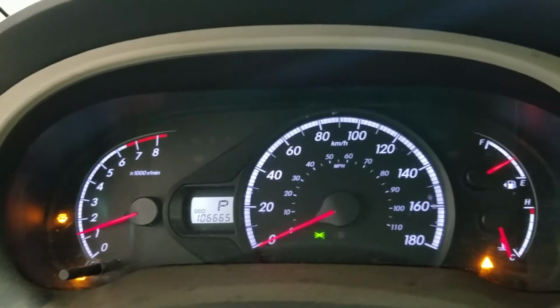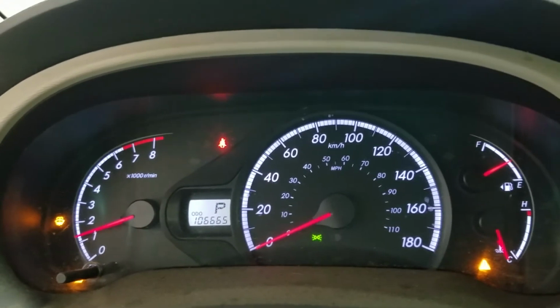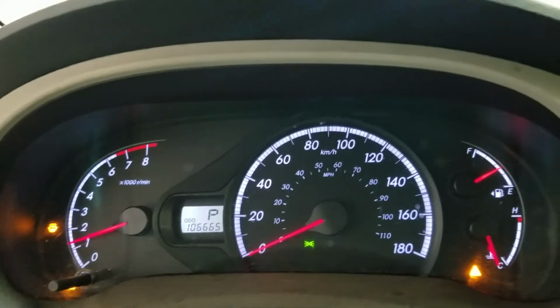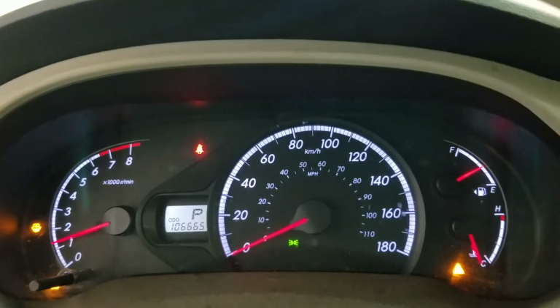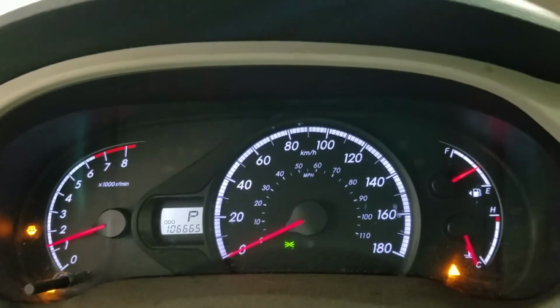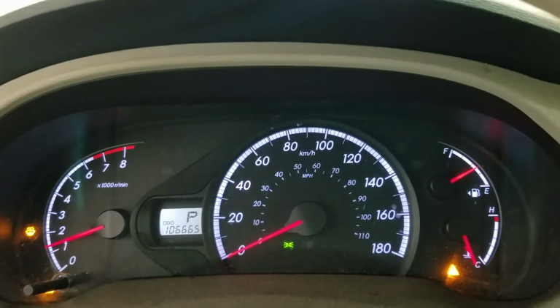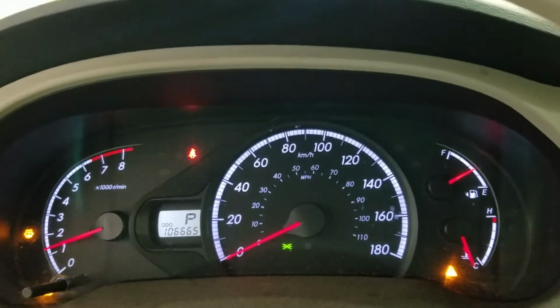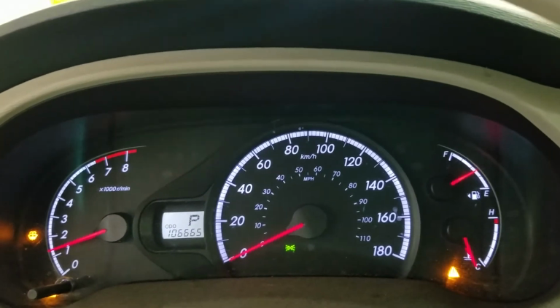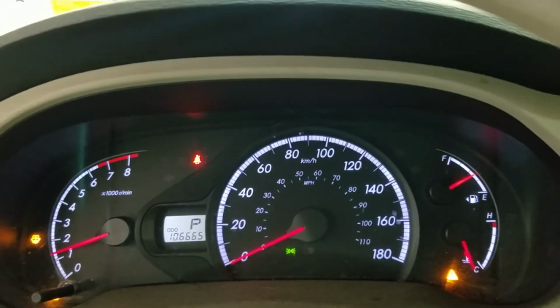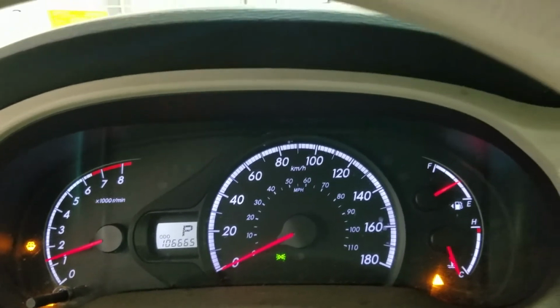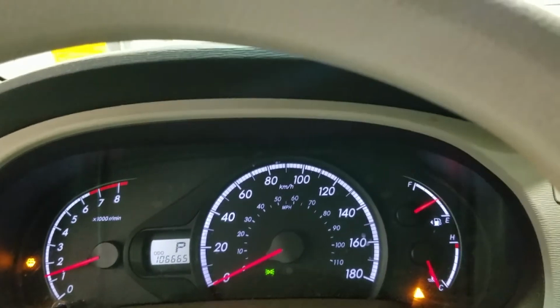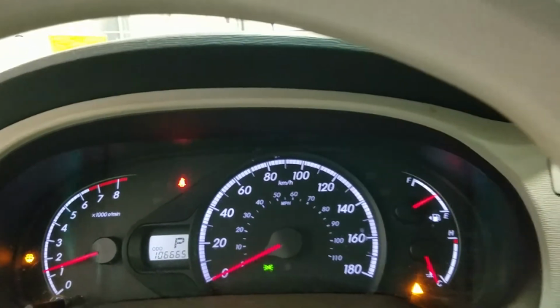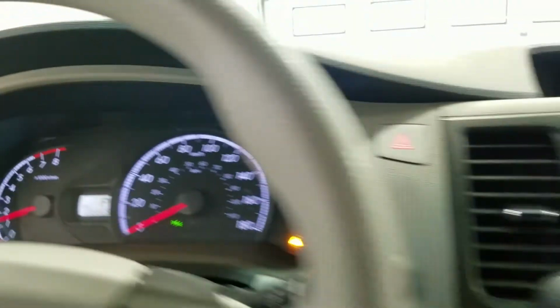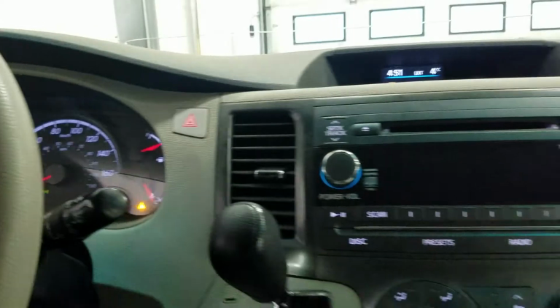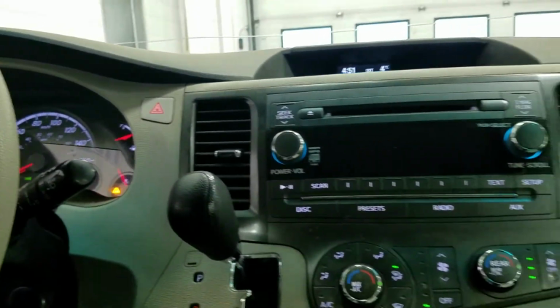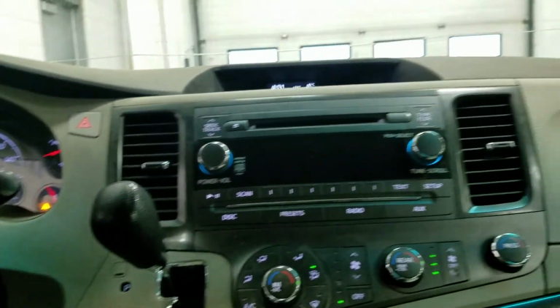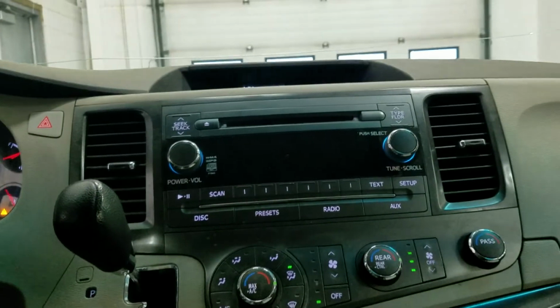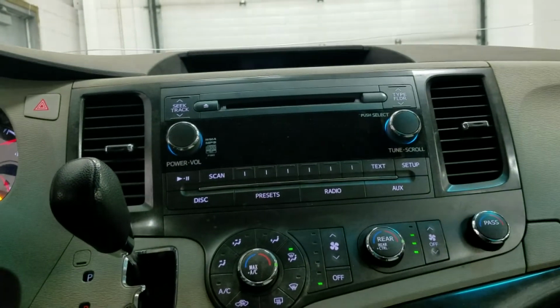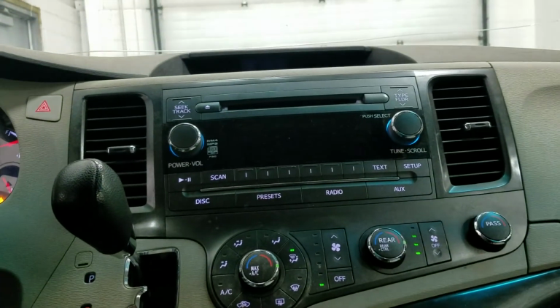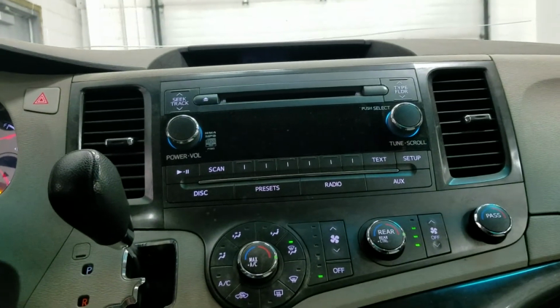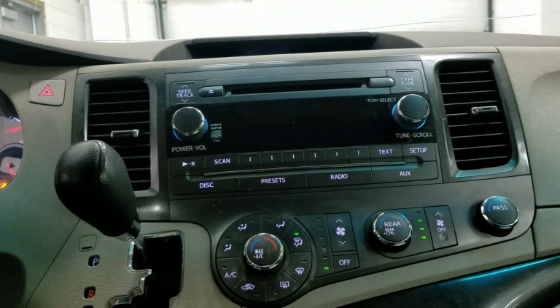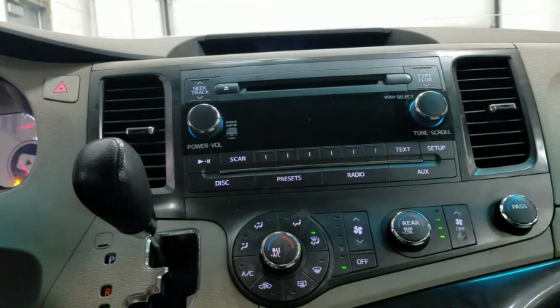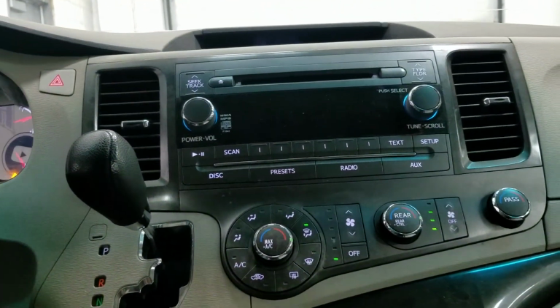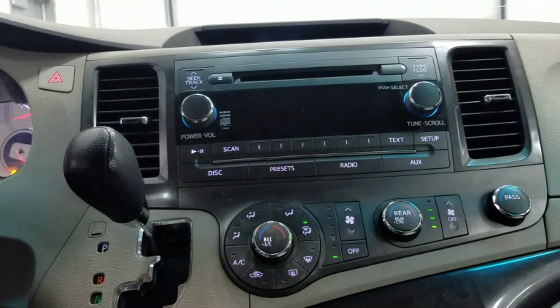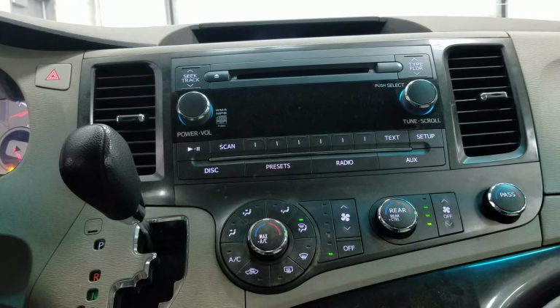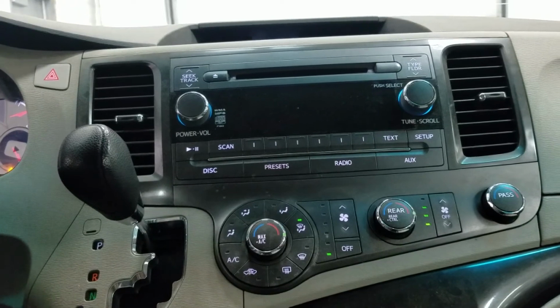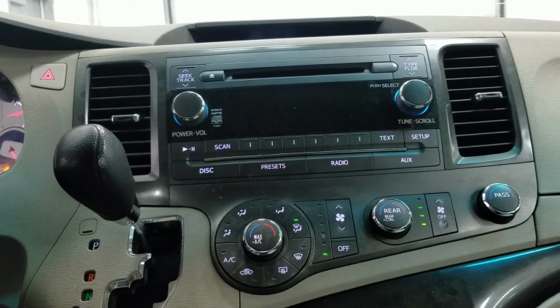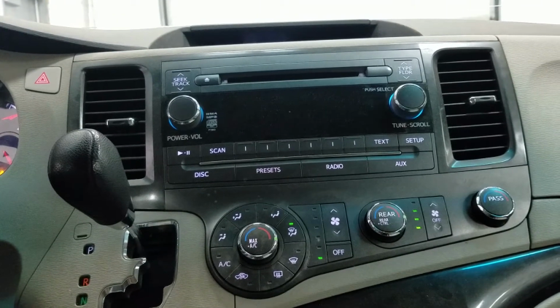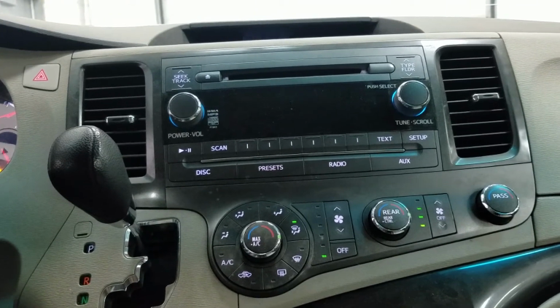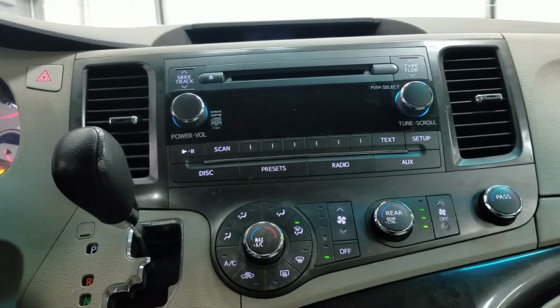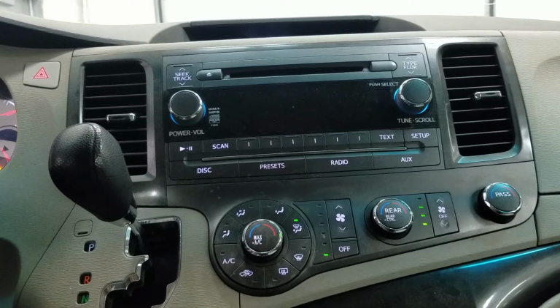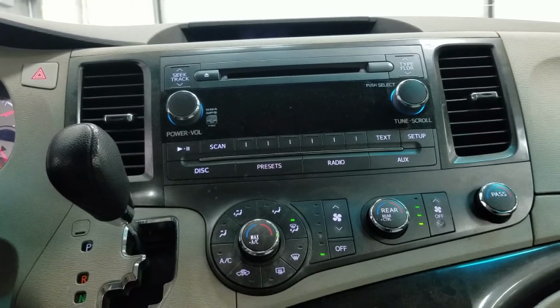This Toyota Sienna has 106,665 kilometers on it. Looking ahead, we have our display screen which allows for AM and FM as well as an aux input and radio controls.